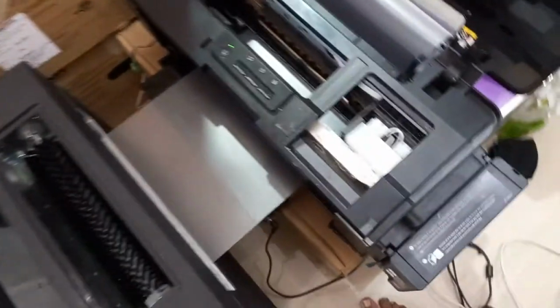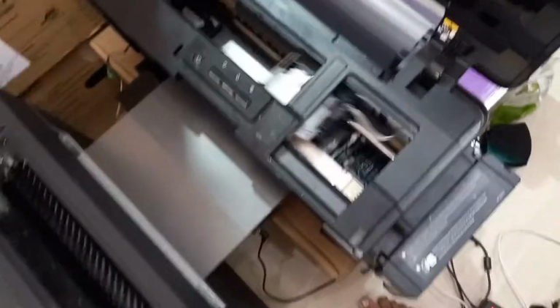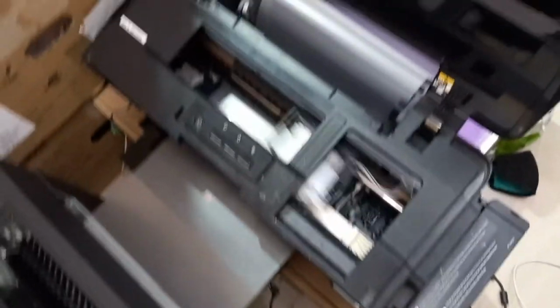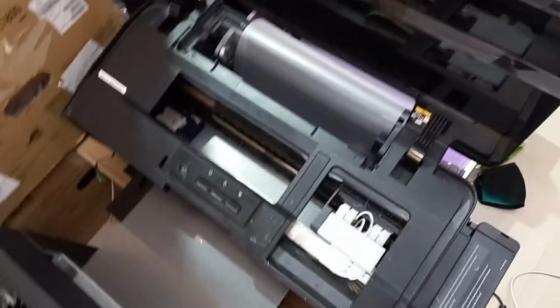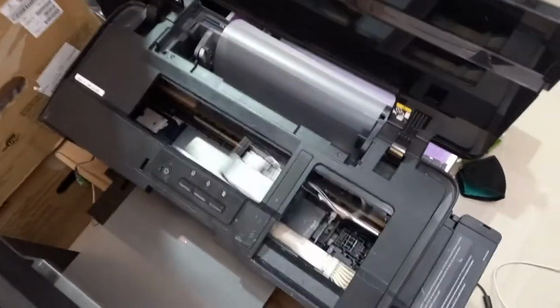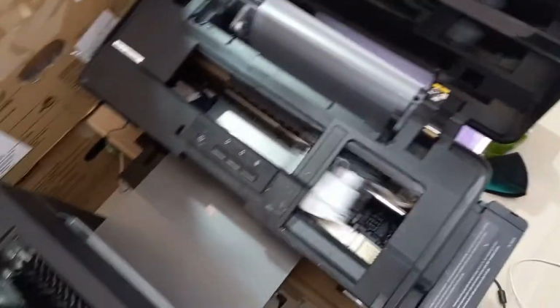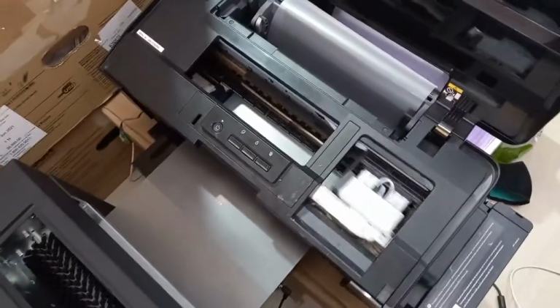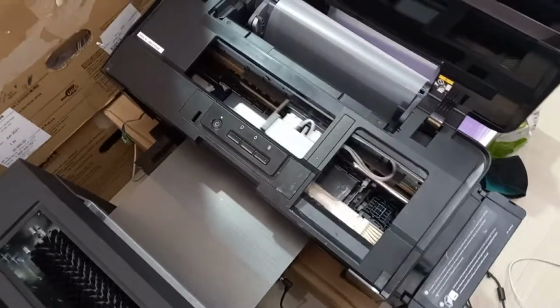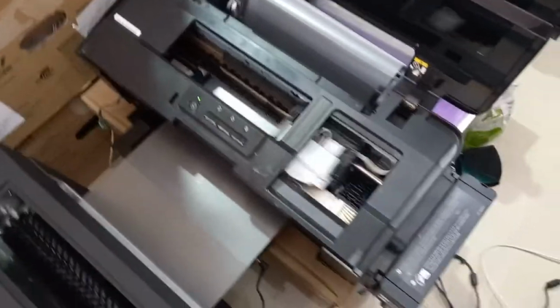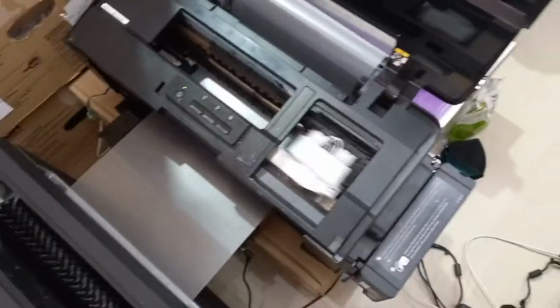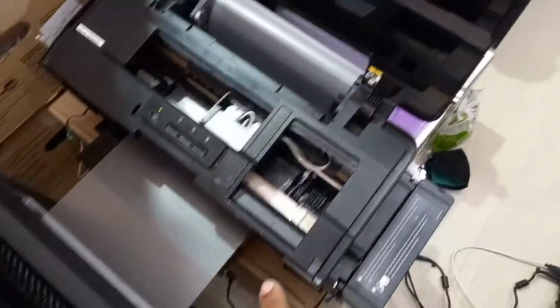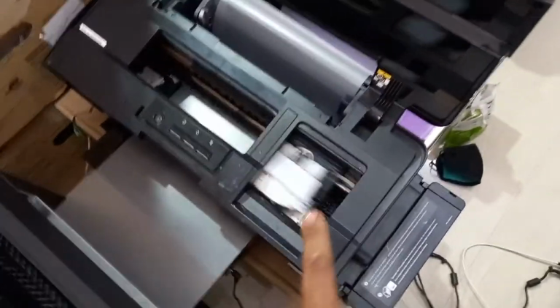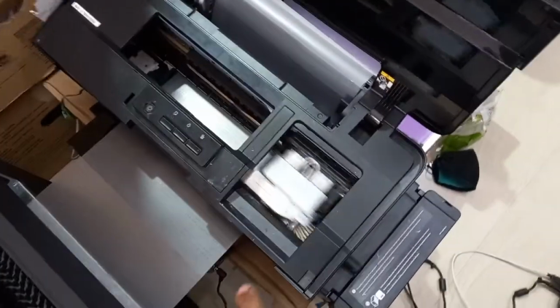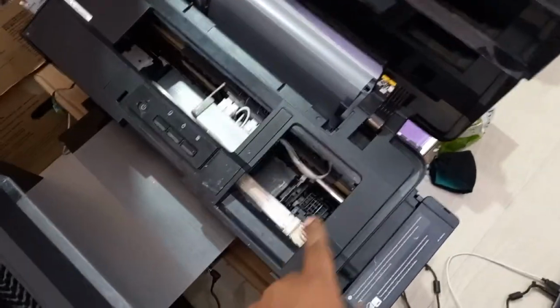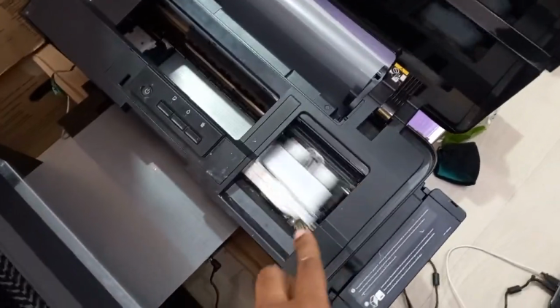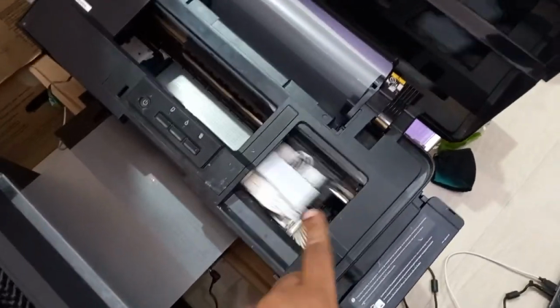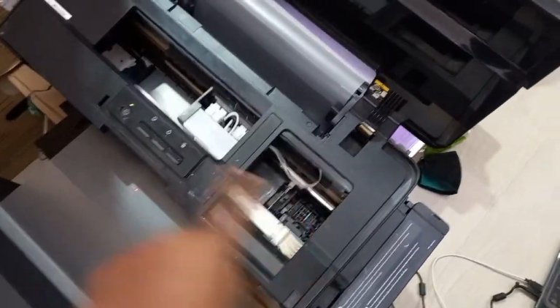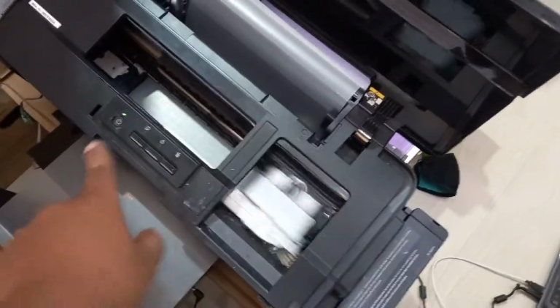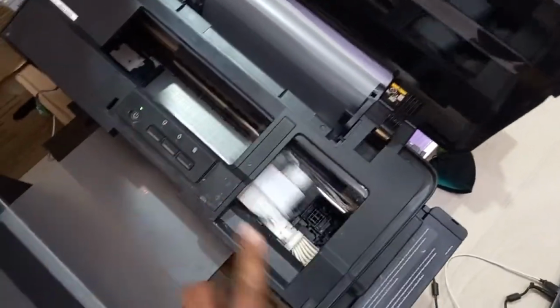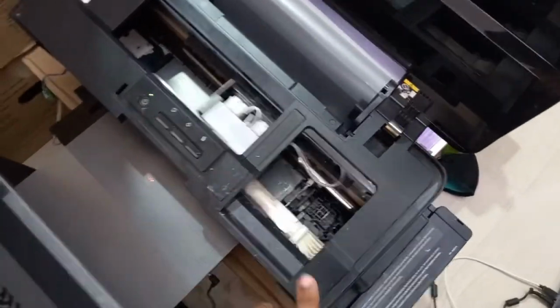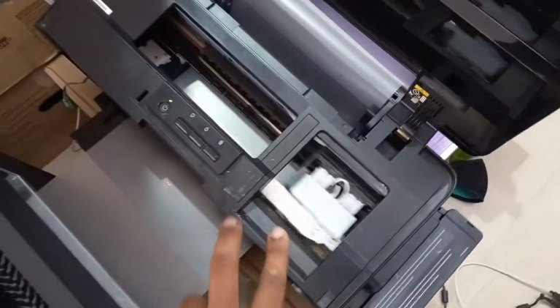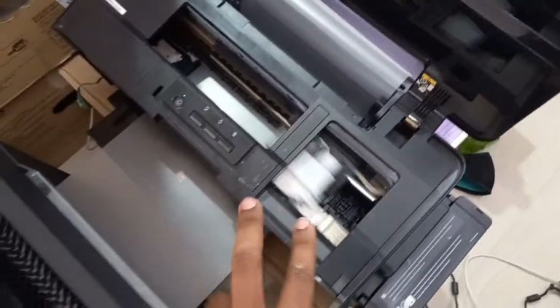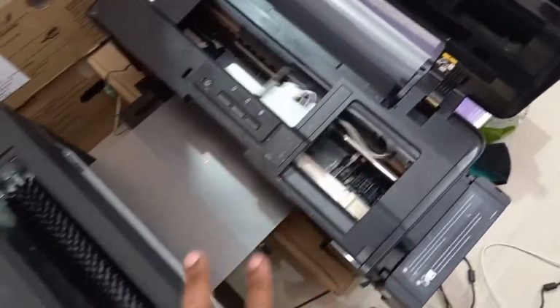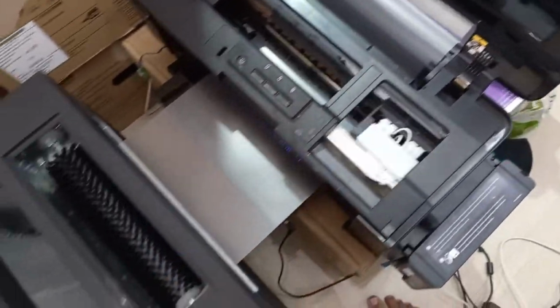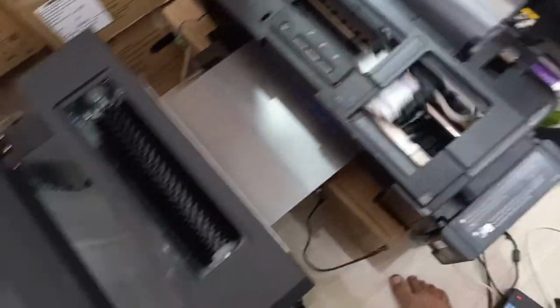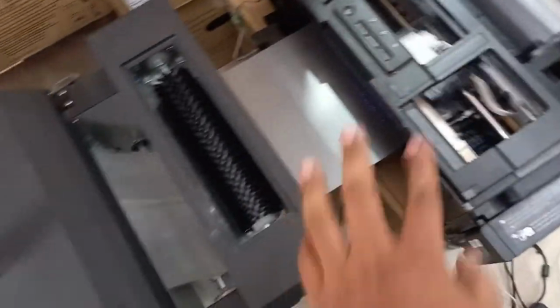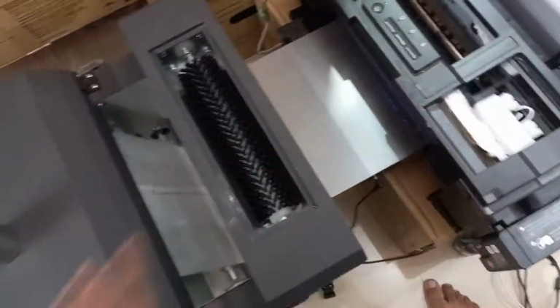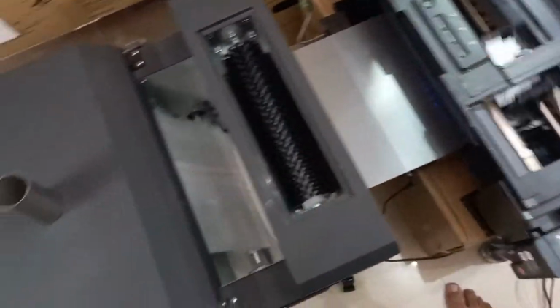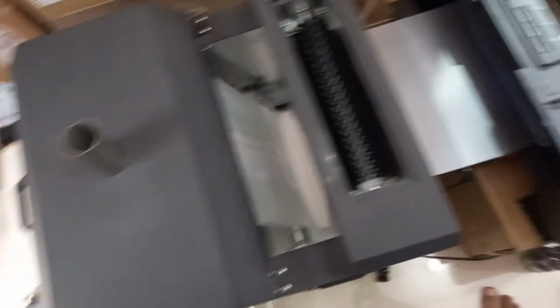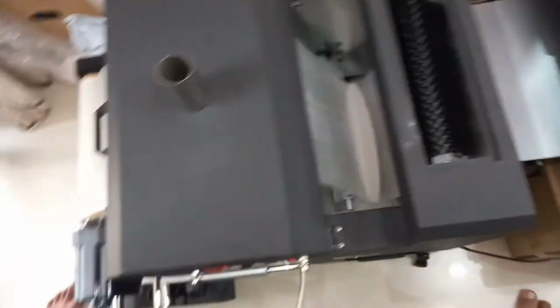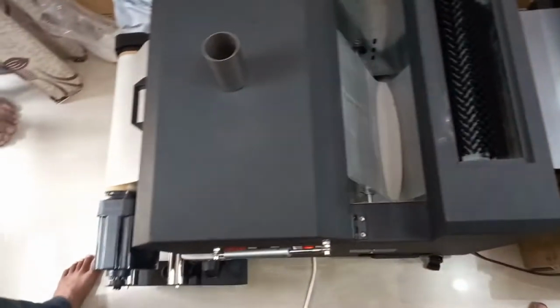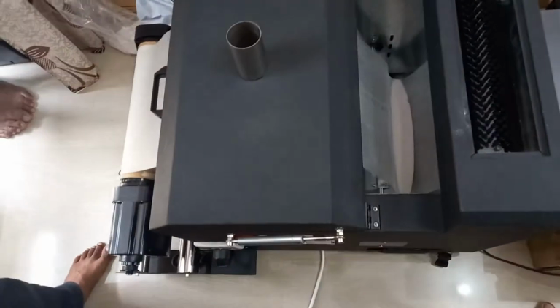Here we have given a print. We need to give a head clean — then only the color will be coming. We are just testing our shaker now.